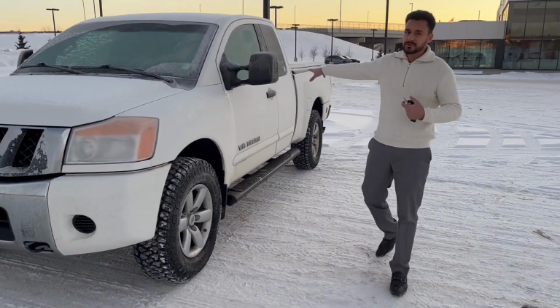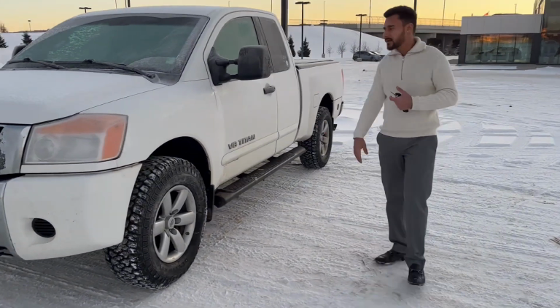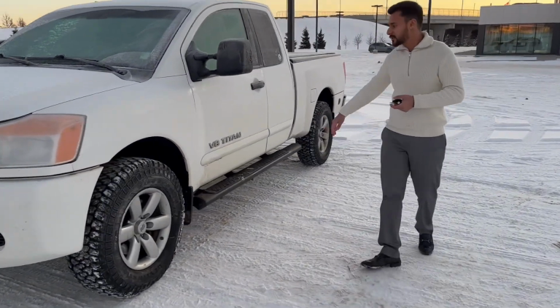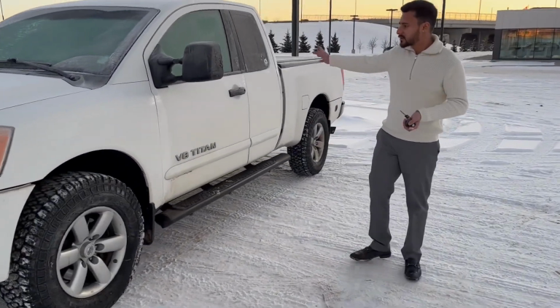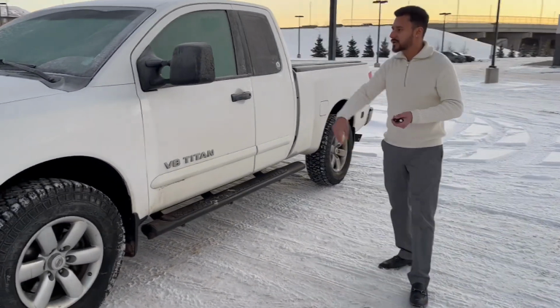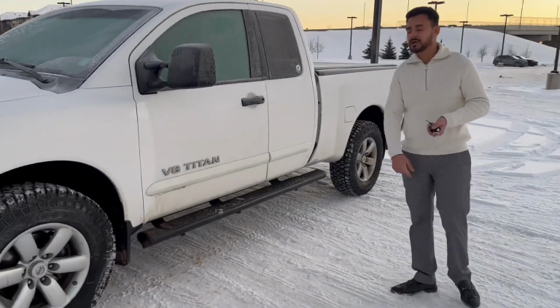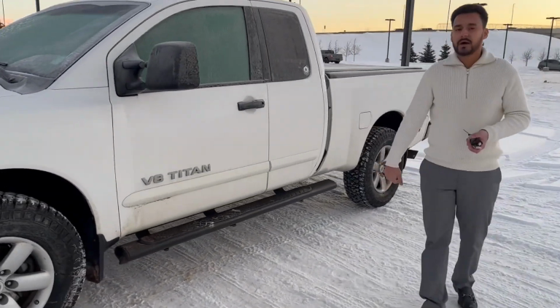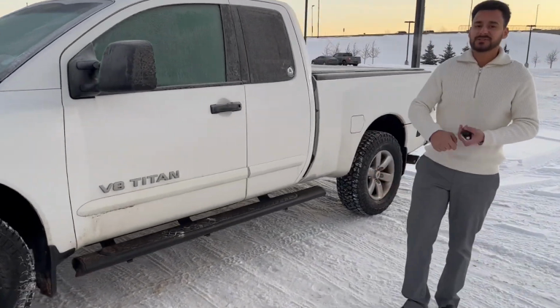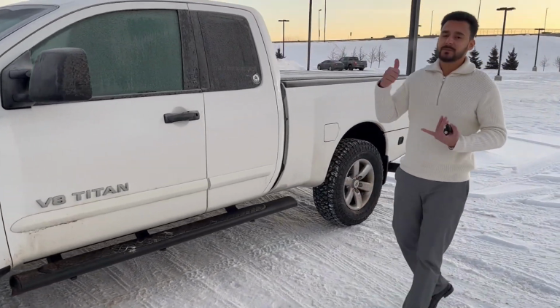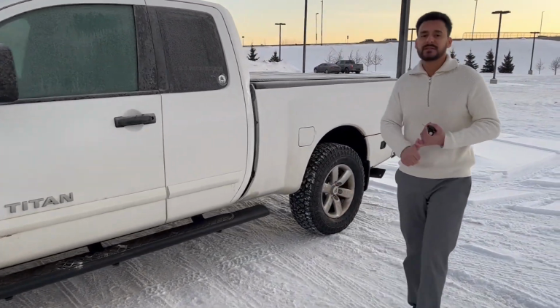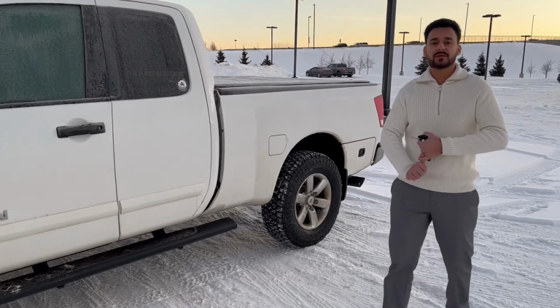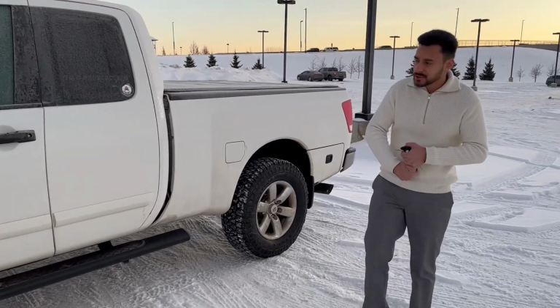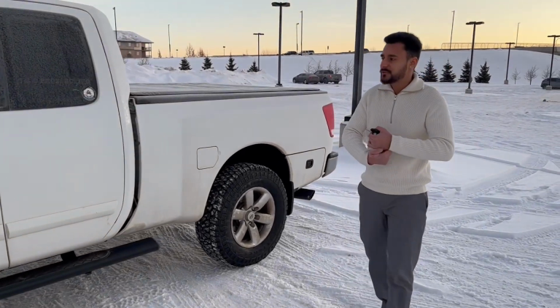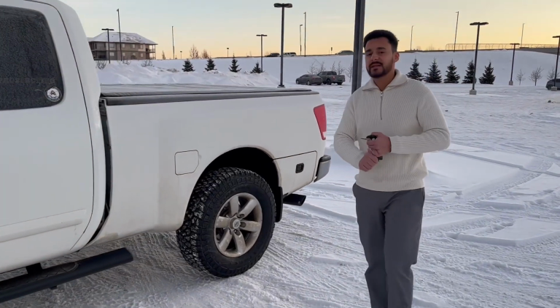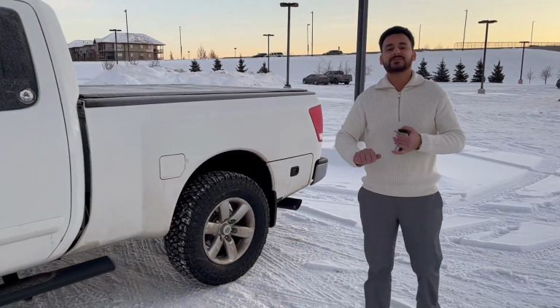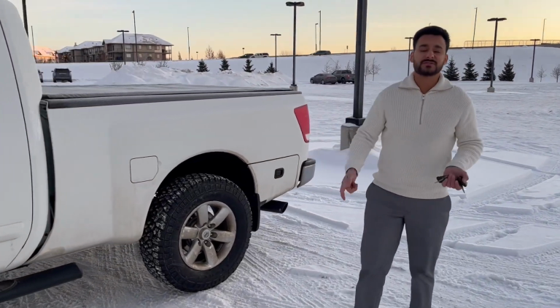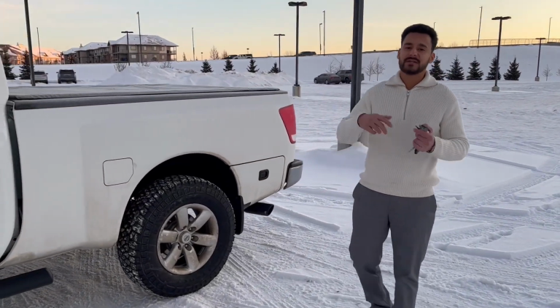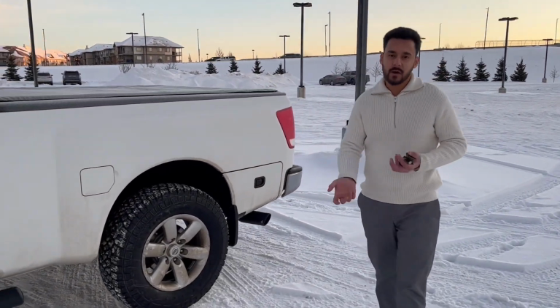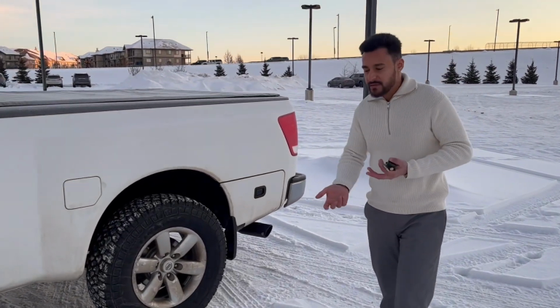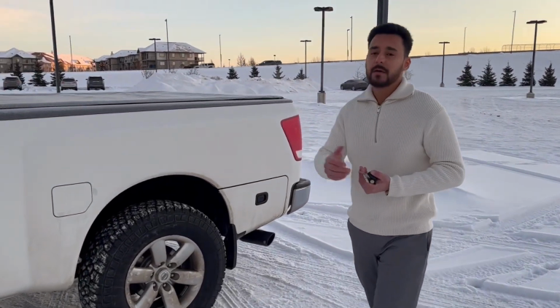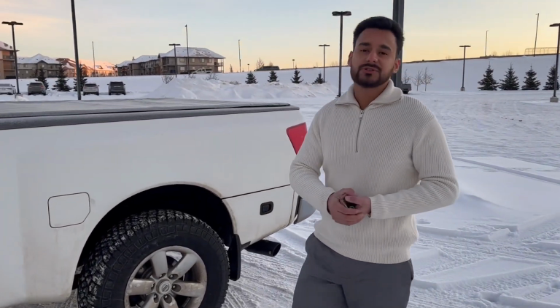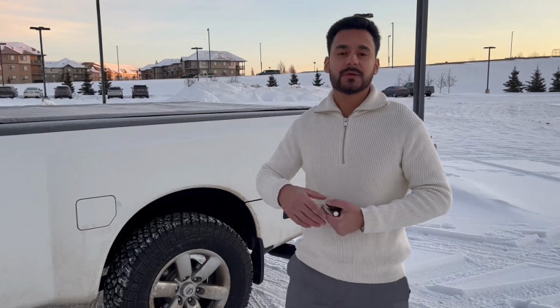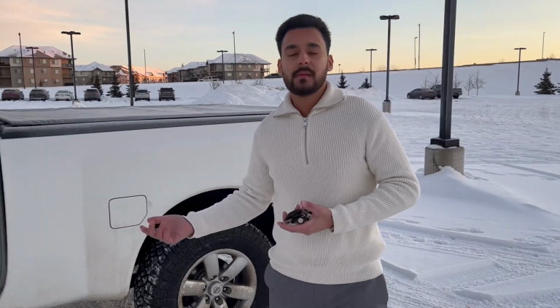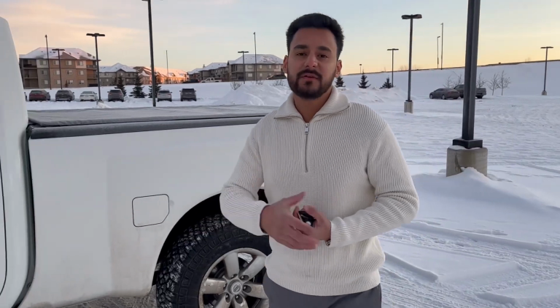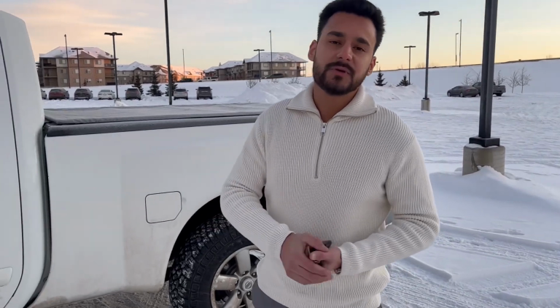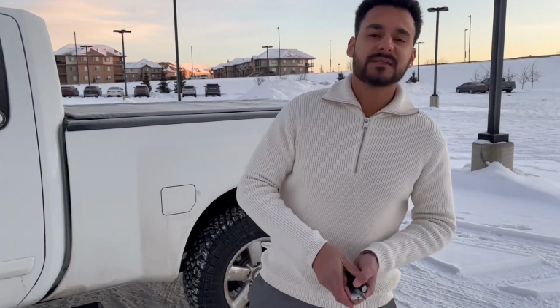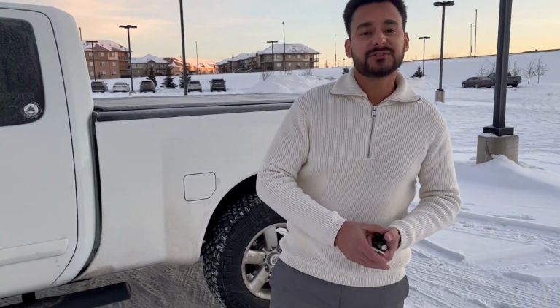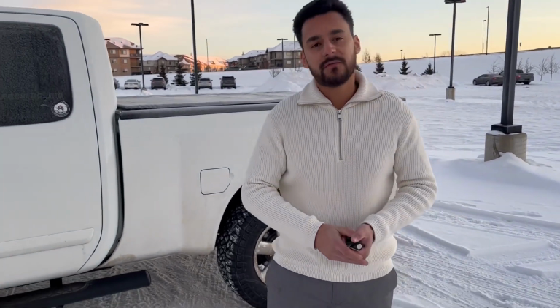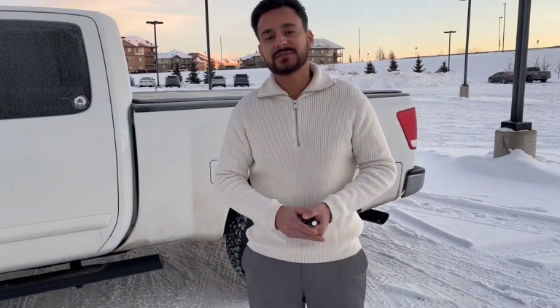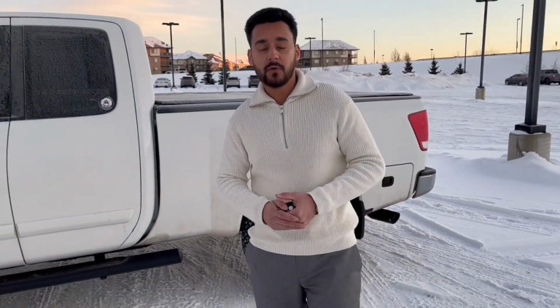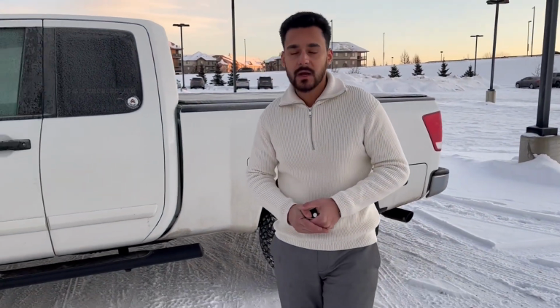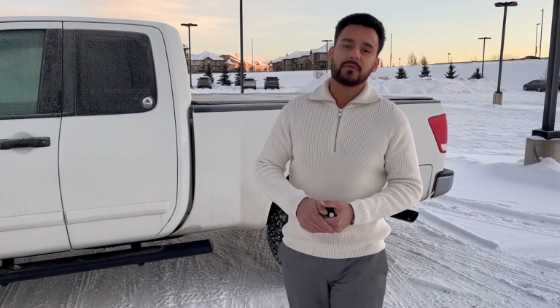So you can see it's in good condition. The truck still needs to pass the AMVIC inspection, so if there's anything that needs to be fixed, that will be taken care of. If you have further questions on the truck, please feel free to reach out to me at 780-456-1449.